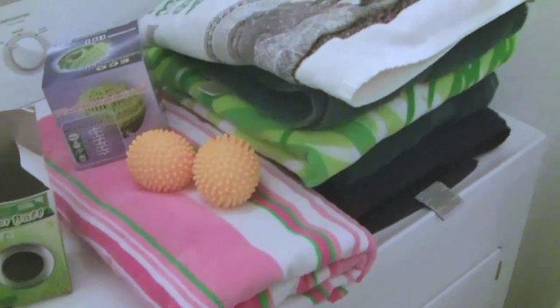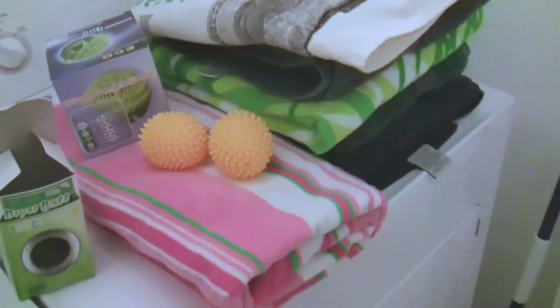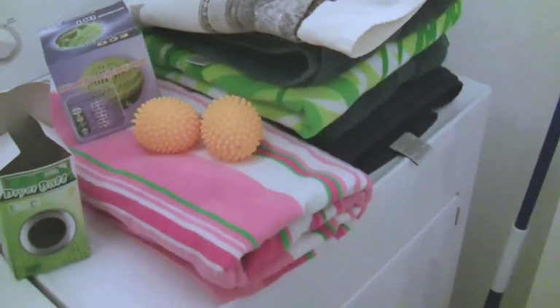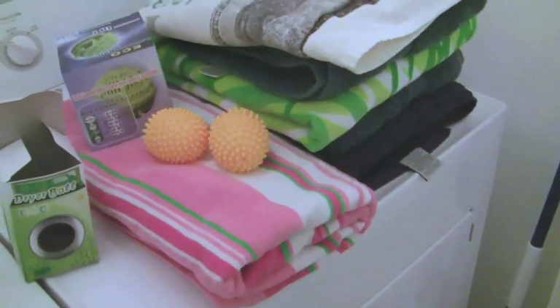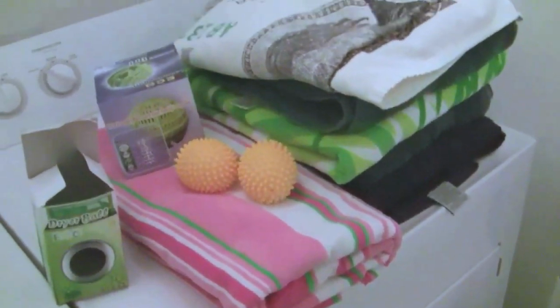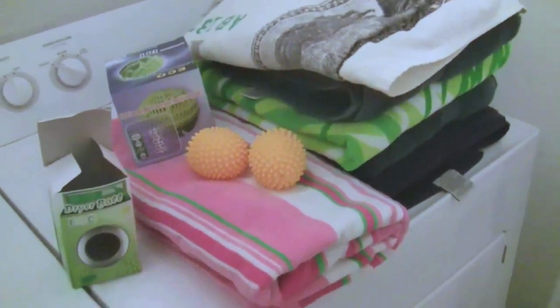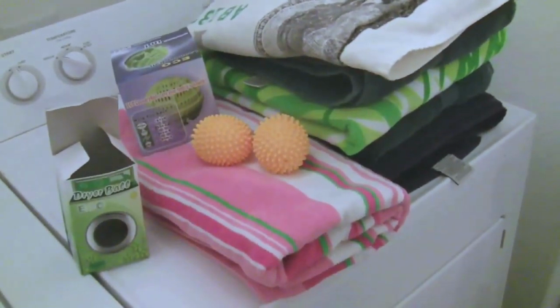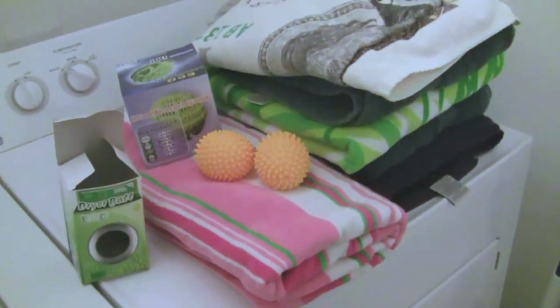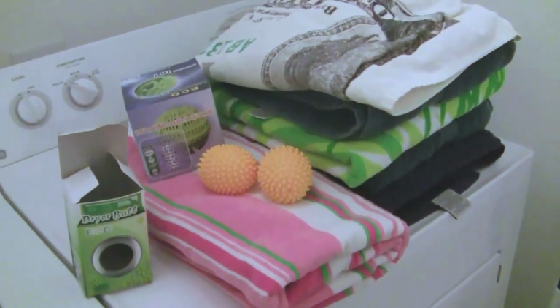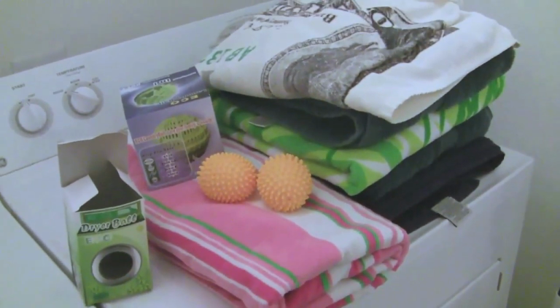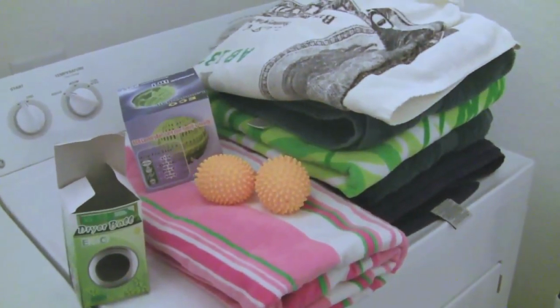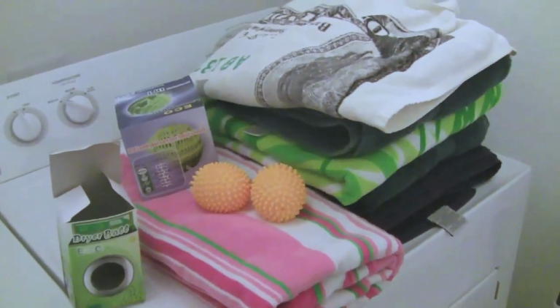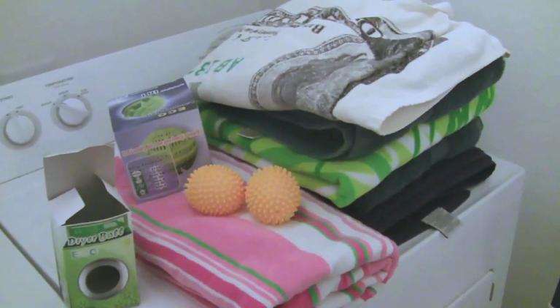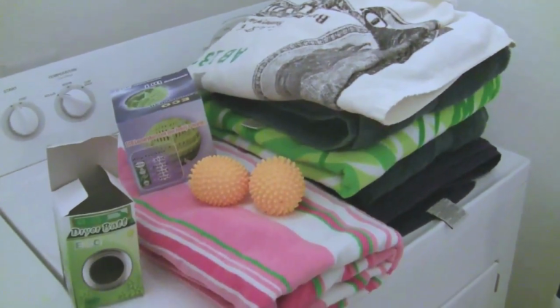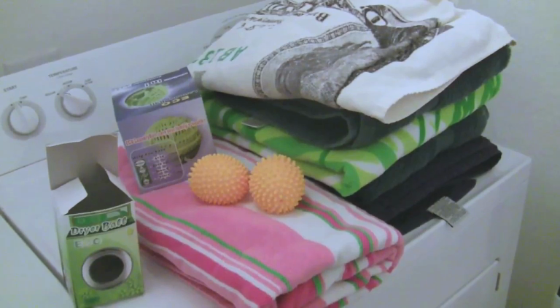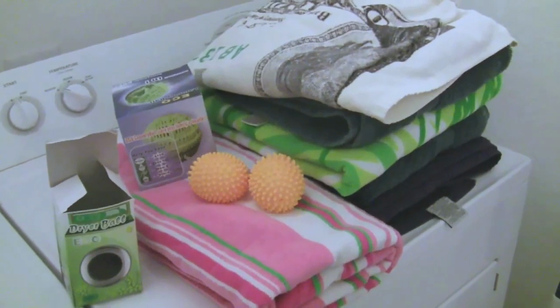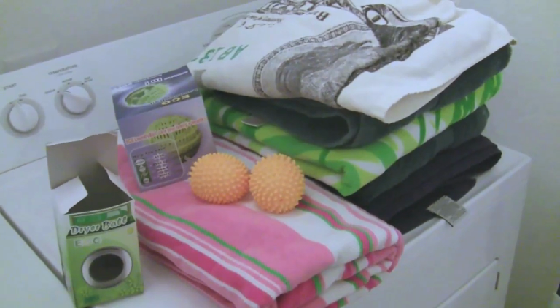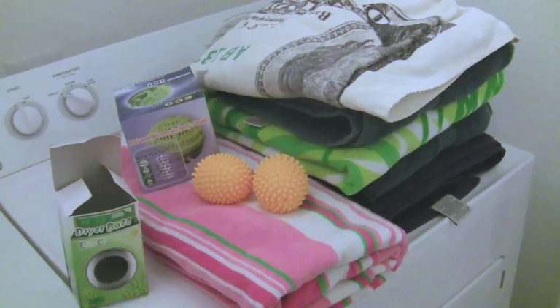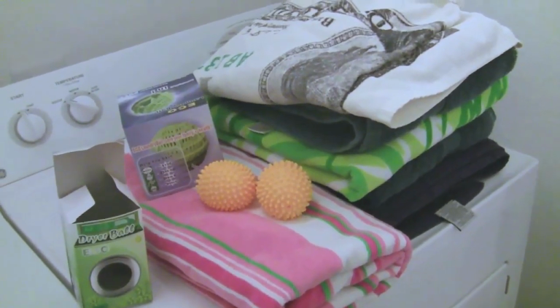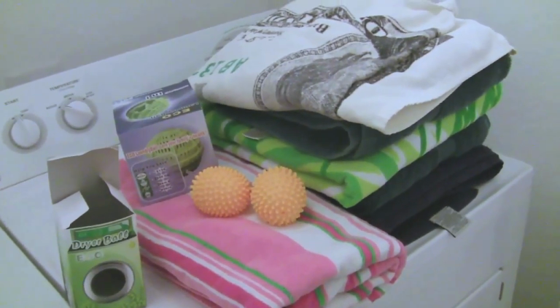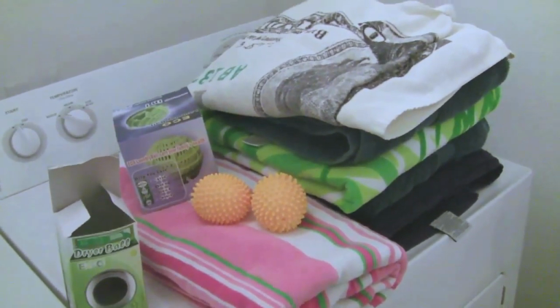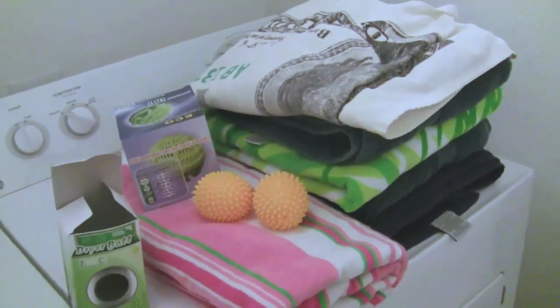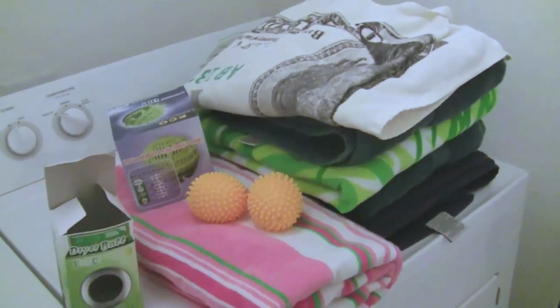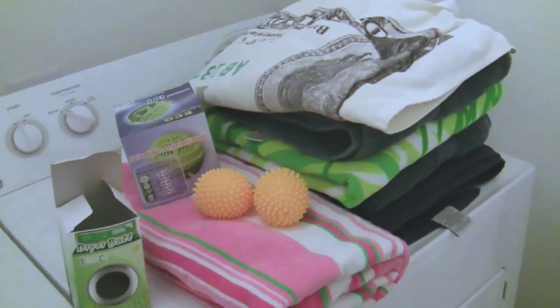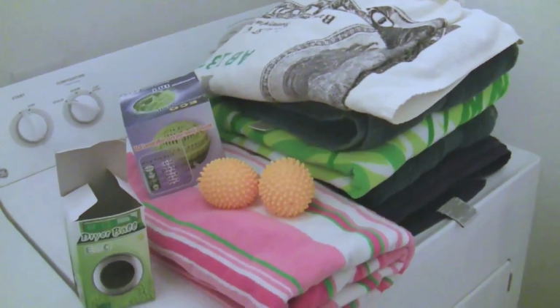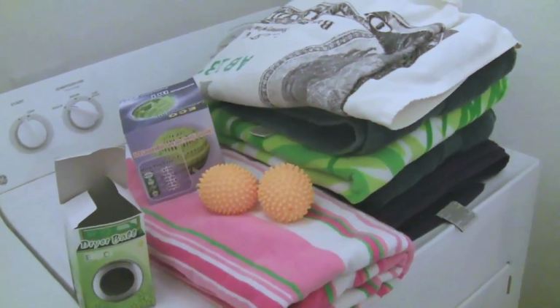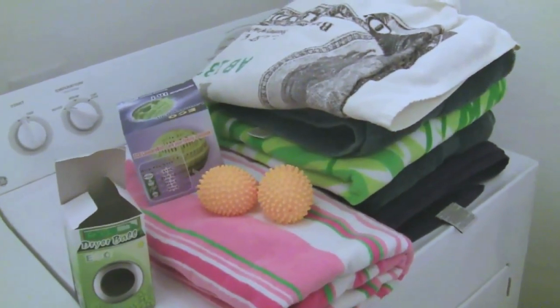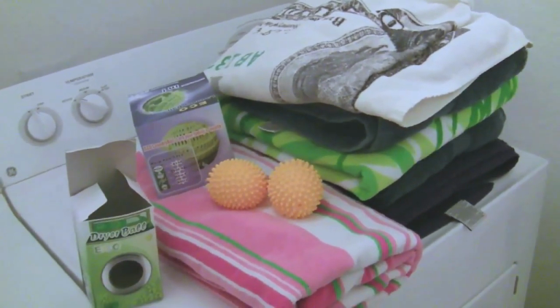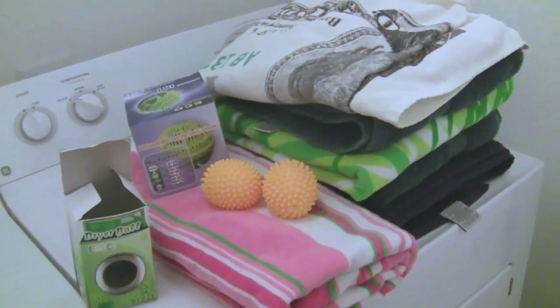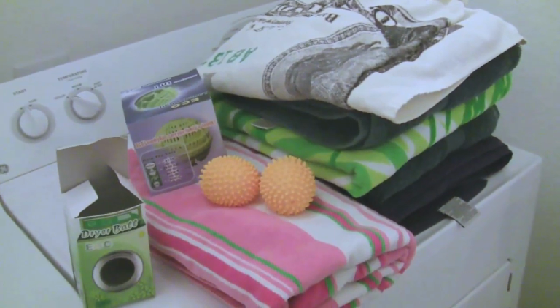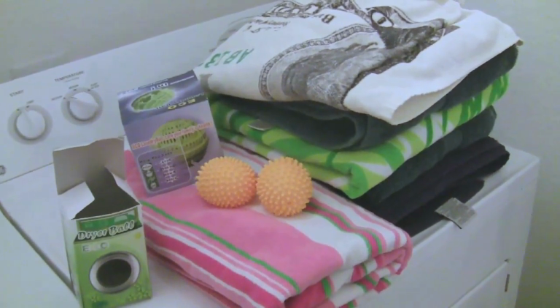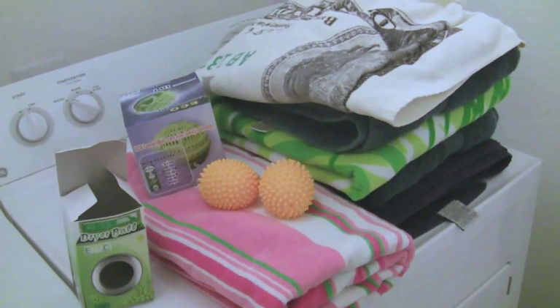Although the towels smell clean, it doesn't really give you that same nice, fresh scent you'd normally get using regular detergent and a dryer sheet. Overall, I'd say it did pretty well — it's just not exactly the same experience, and the dryer balls didn't cut down on any dryer time.